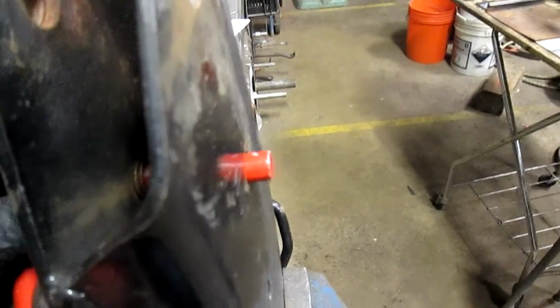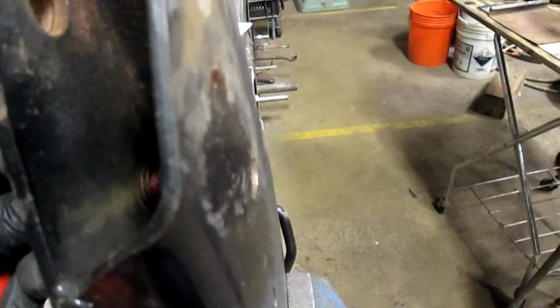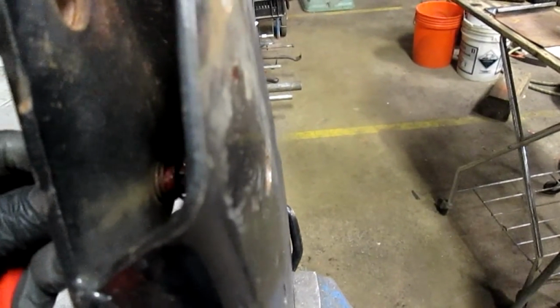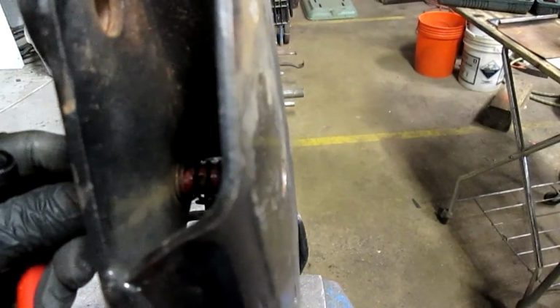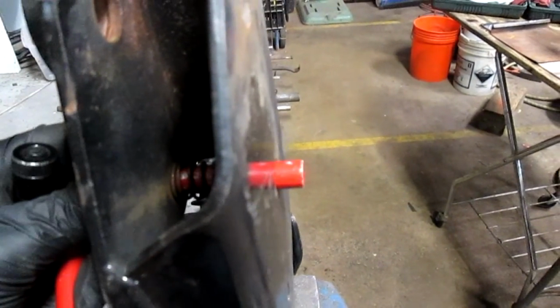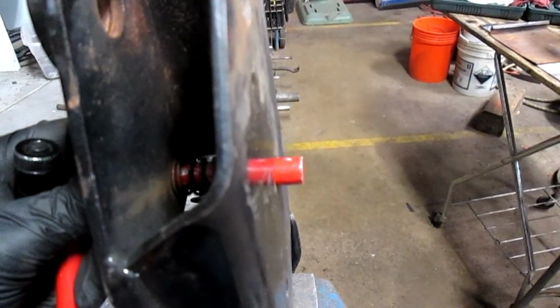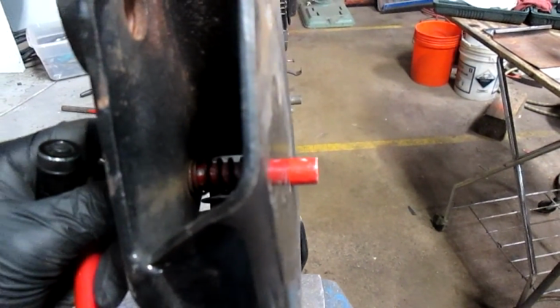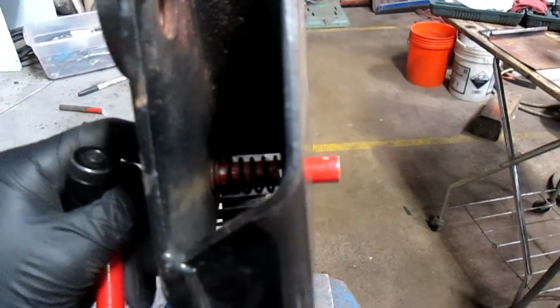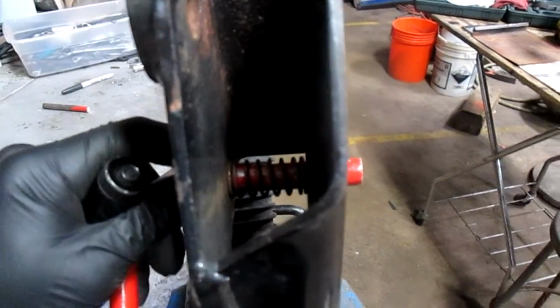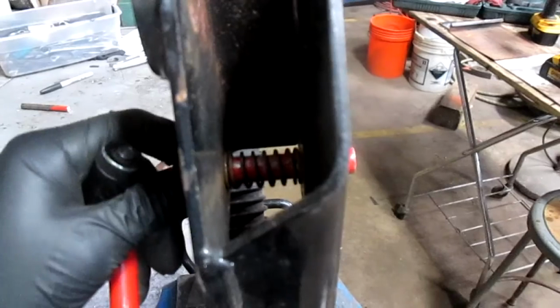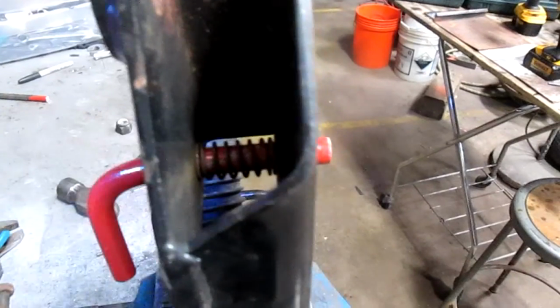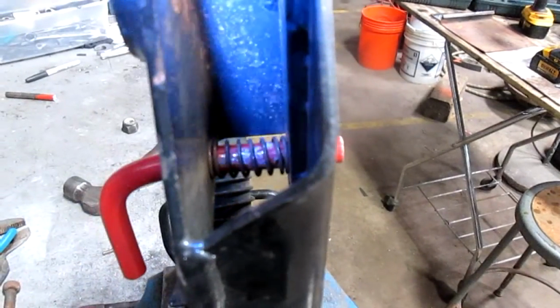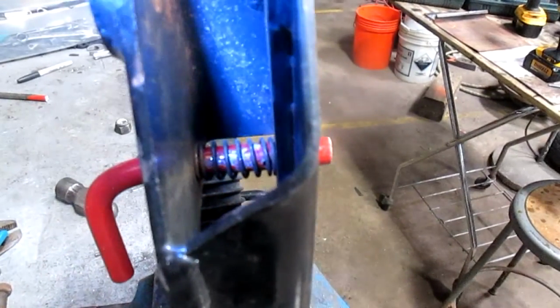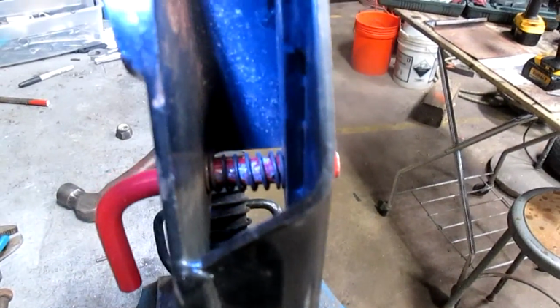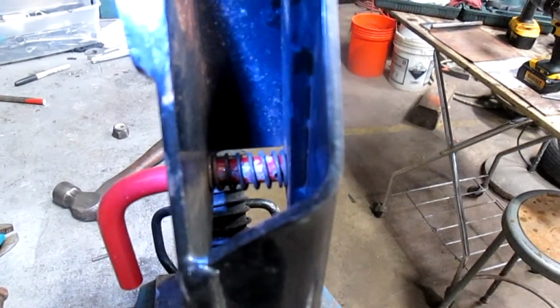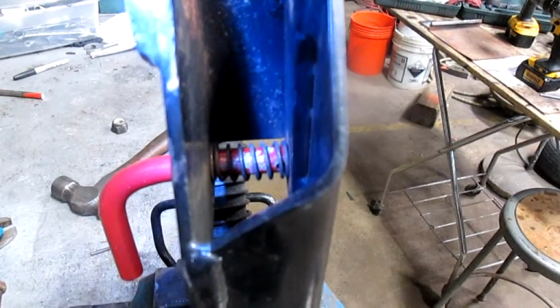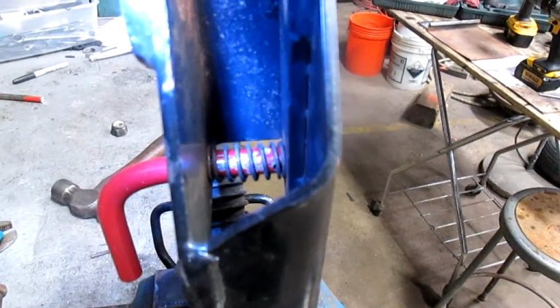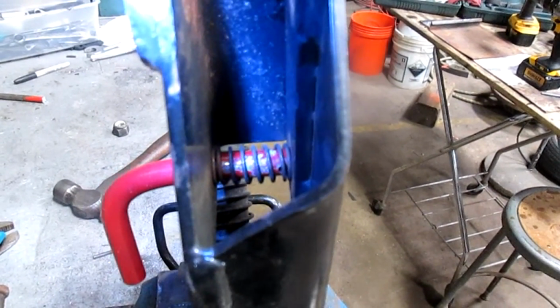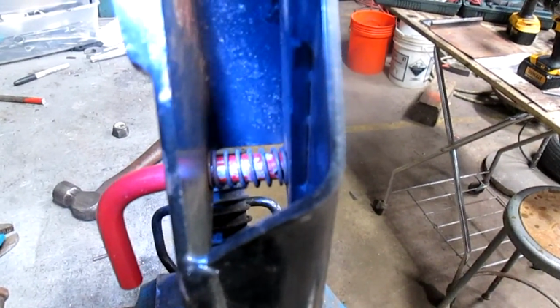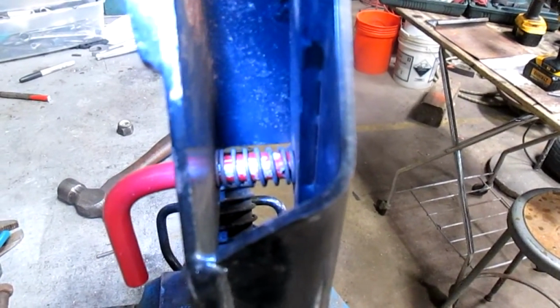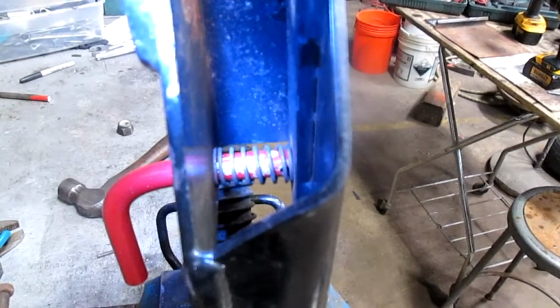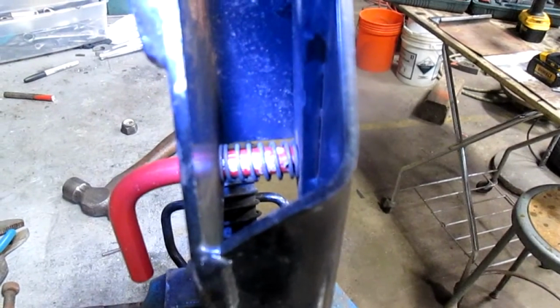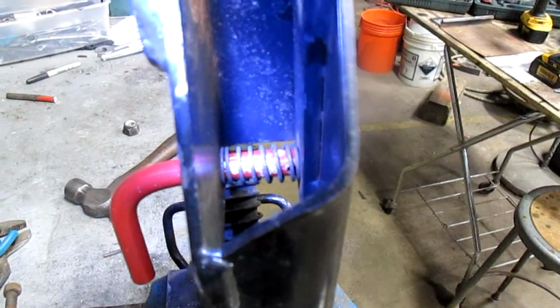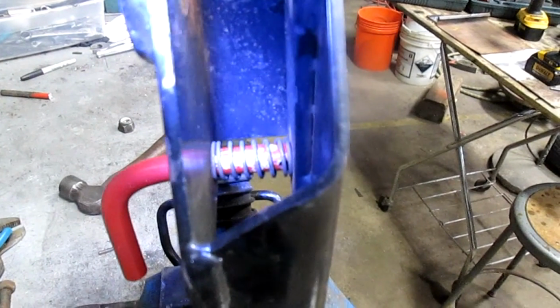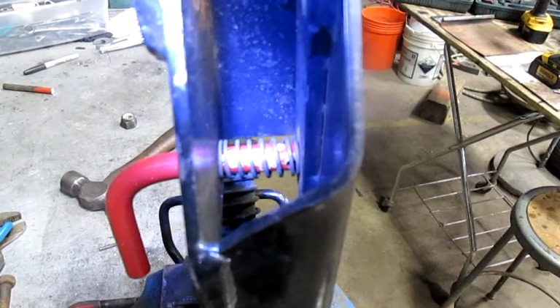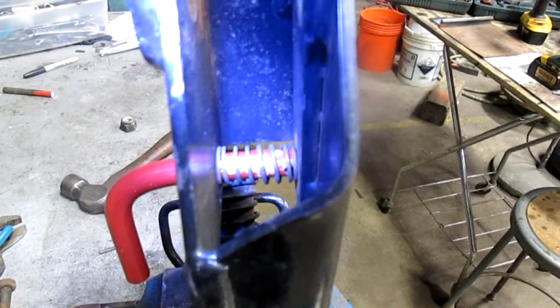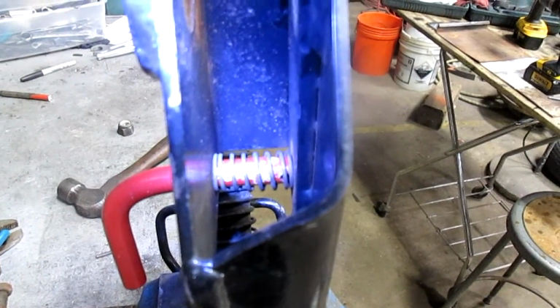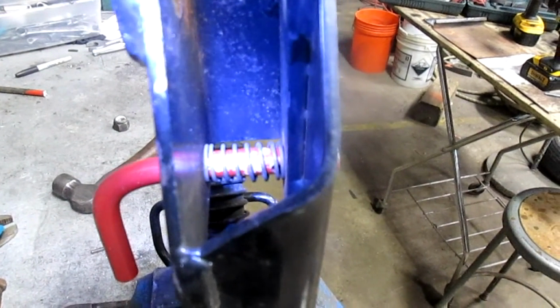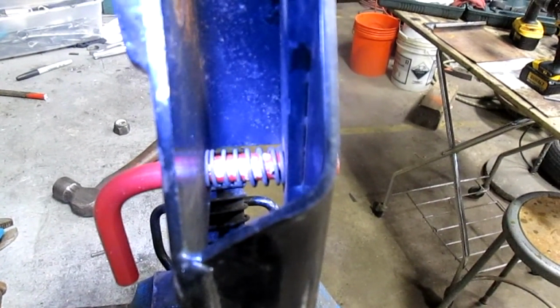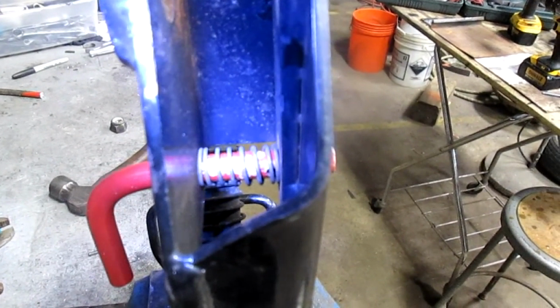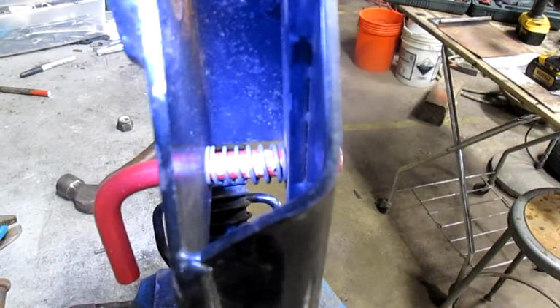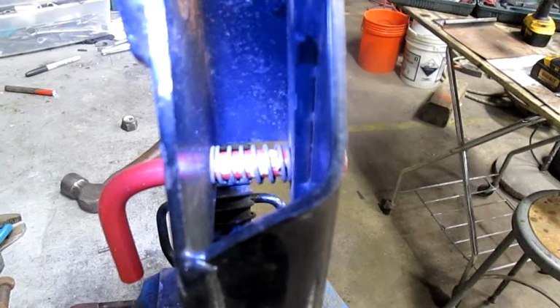So you pull it back by spring tension, and then it springs back. The problem is, how do you pull that spring back and still be able to put the roll pin in? In order to do that, I made a special tool to fit down inside there.